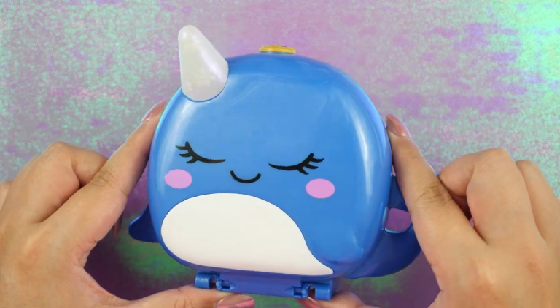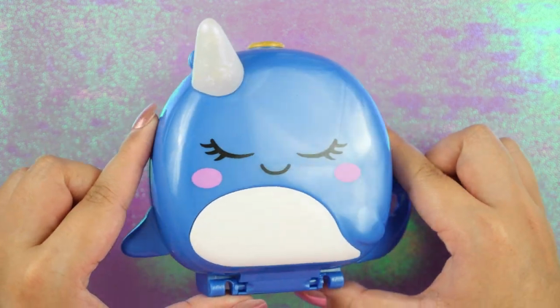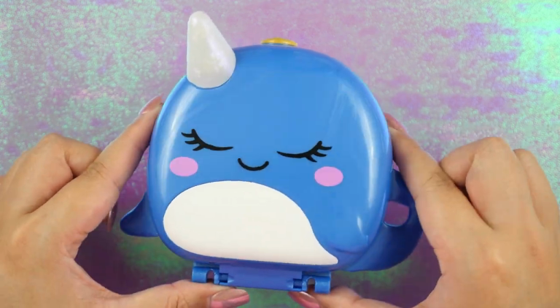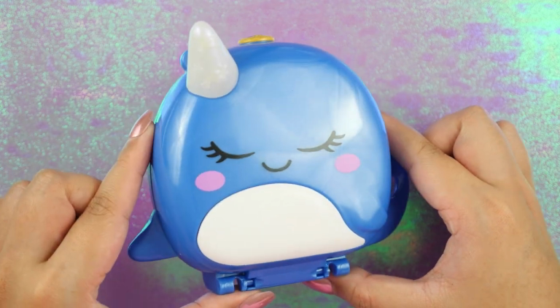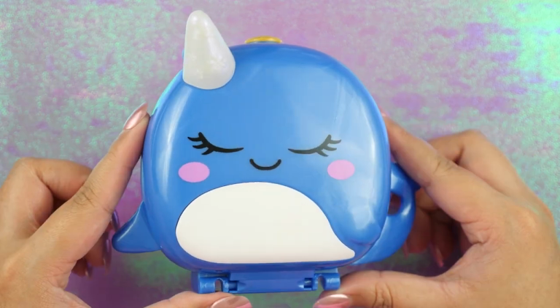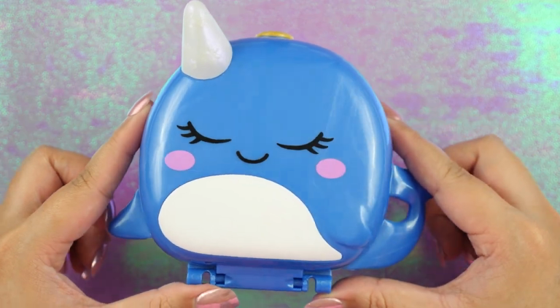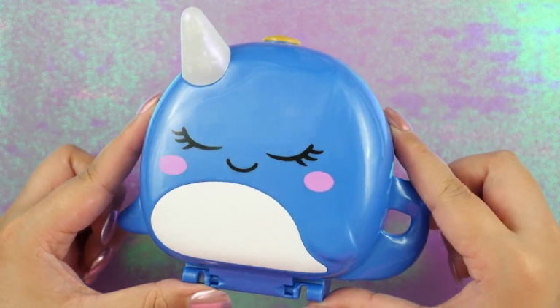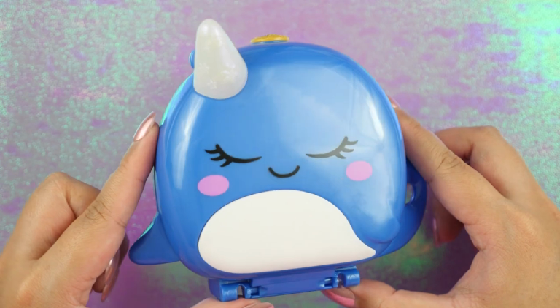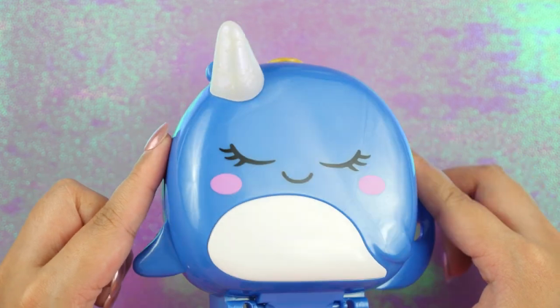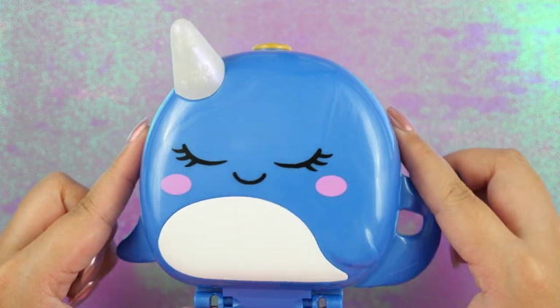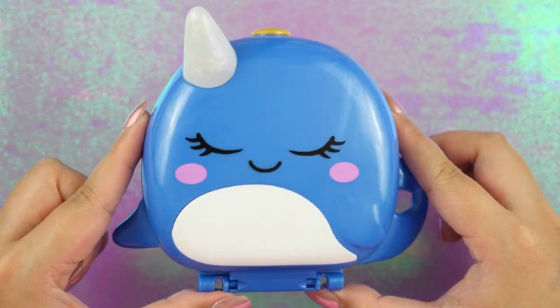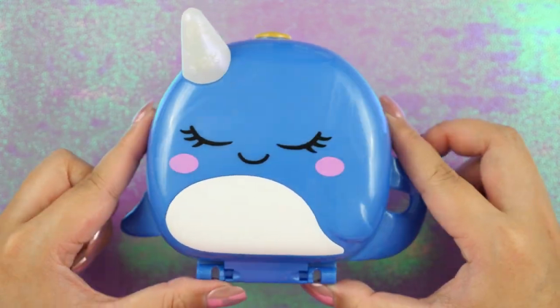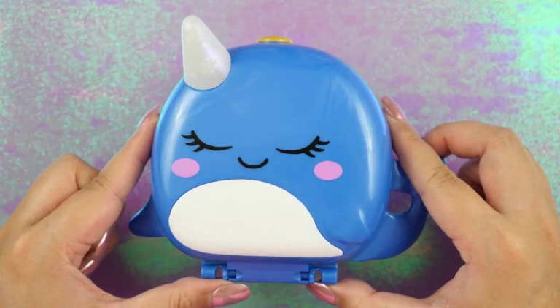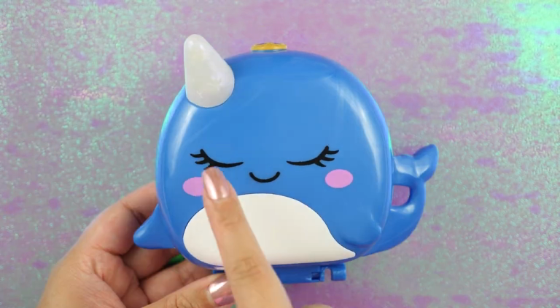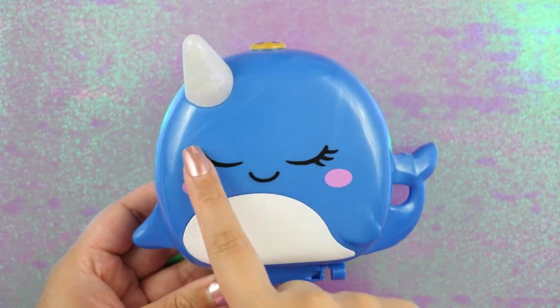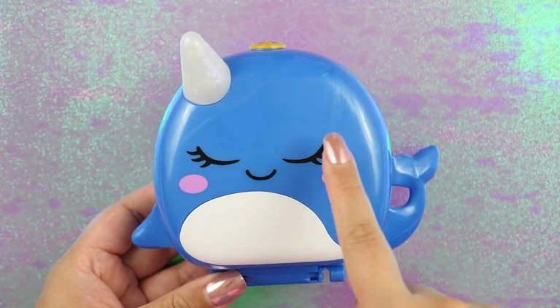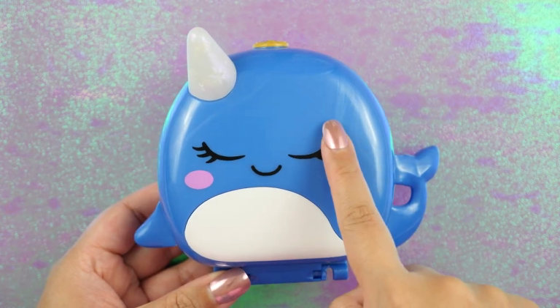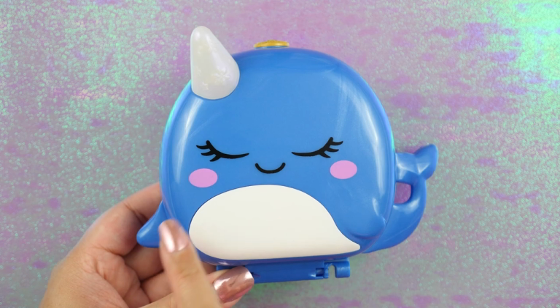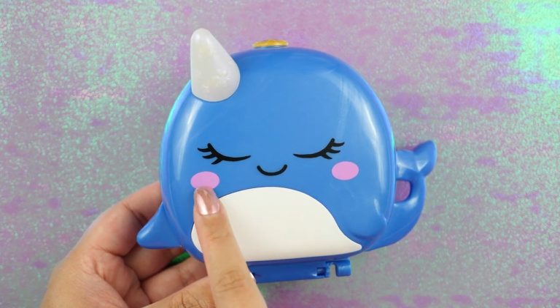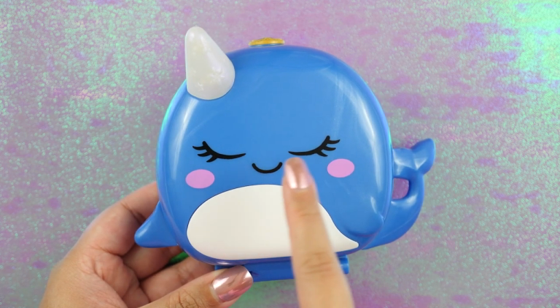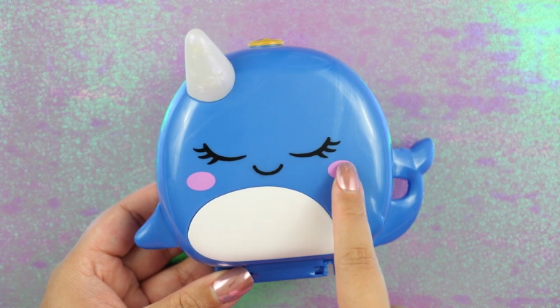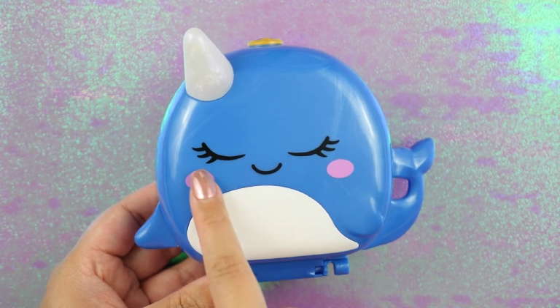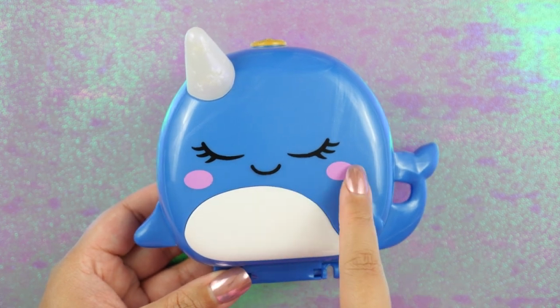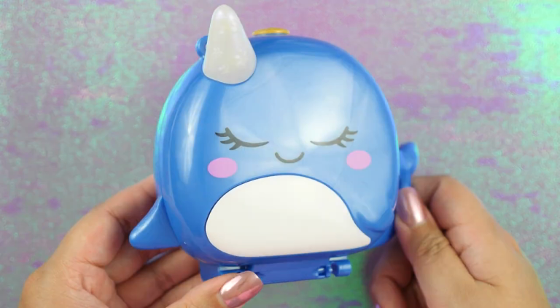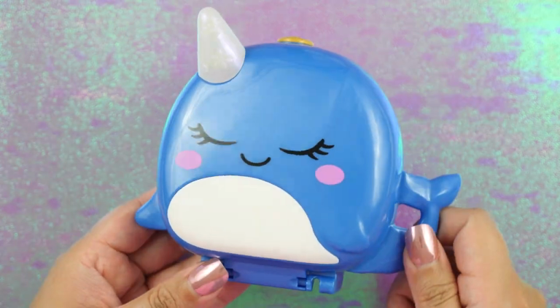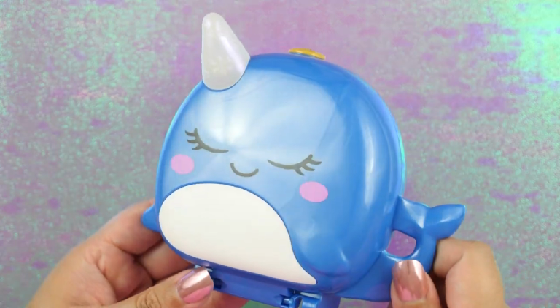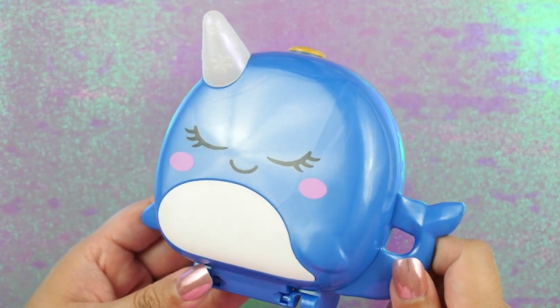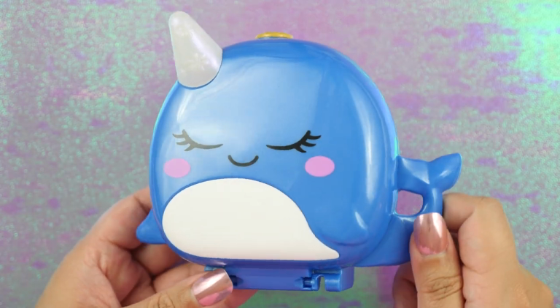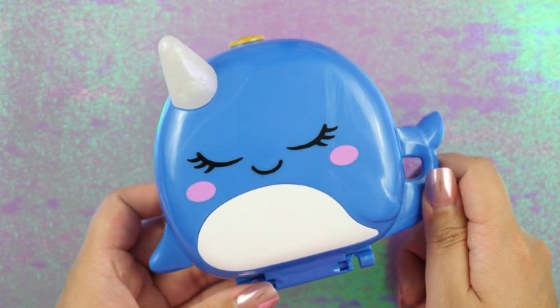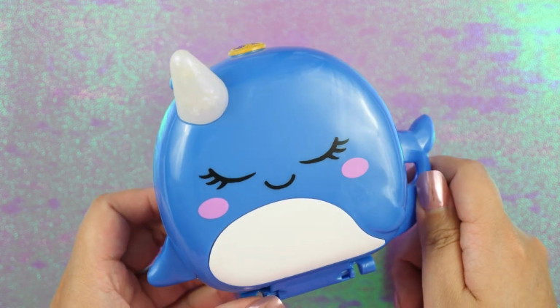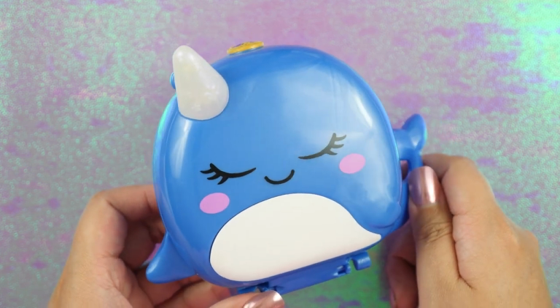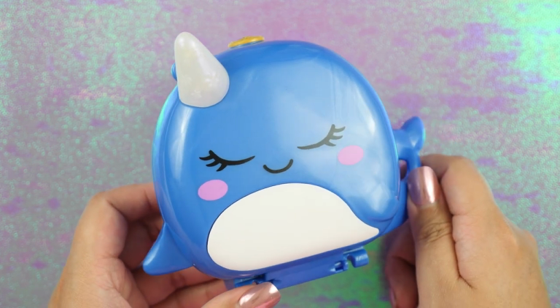Next we have Frozen Fun Narwhal. As the name says, she is a narwhal — she's so gorgeous. I love these eyelashes. I love these kawaii, rosy cheeks. She kind of reminds me of Bubby from The Marvelous Misadventures of Flapjack.